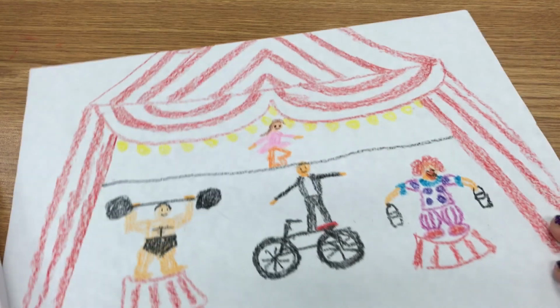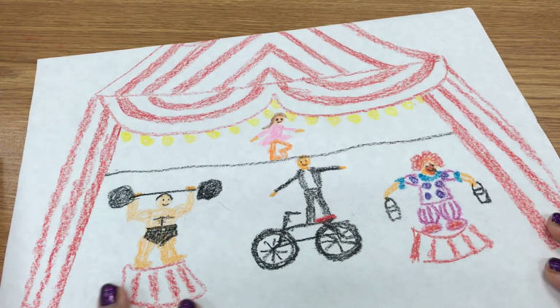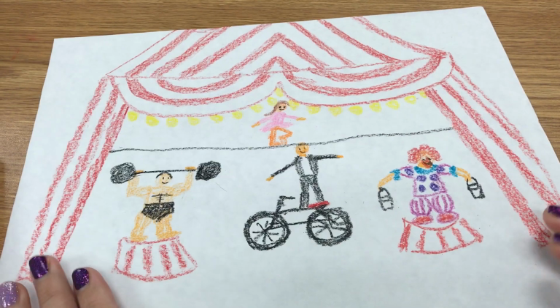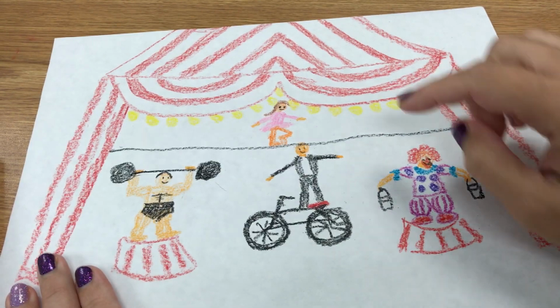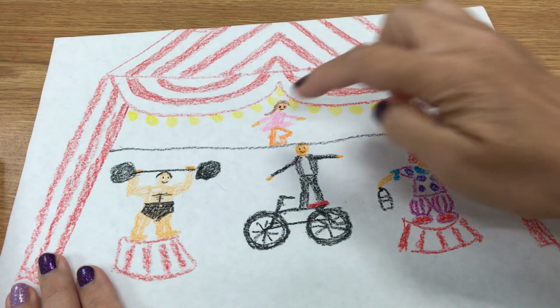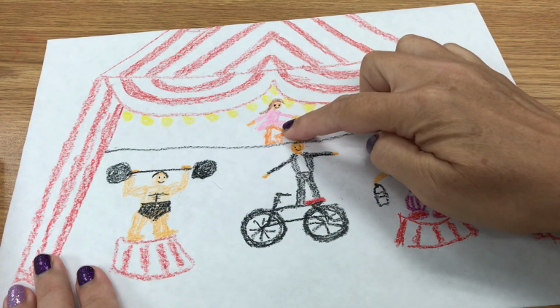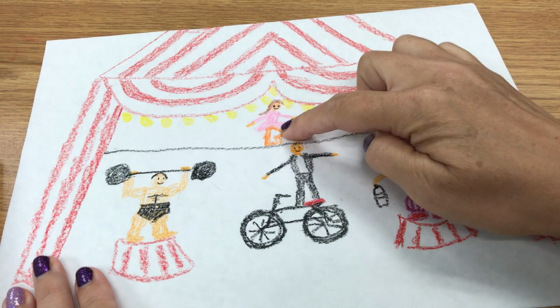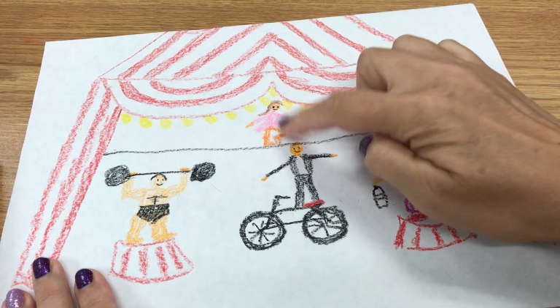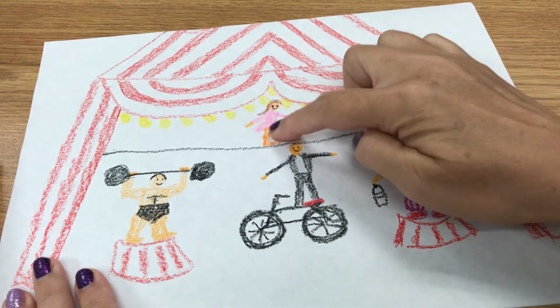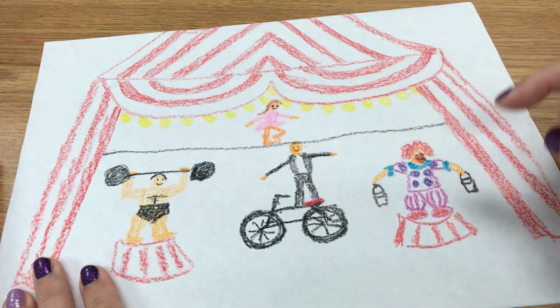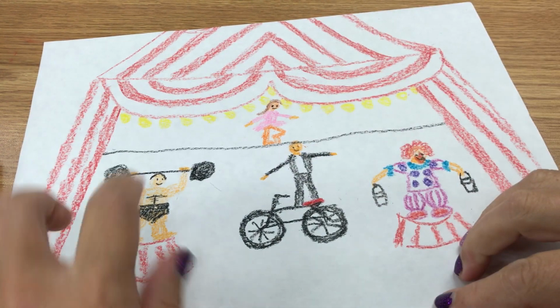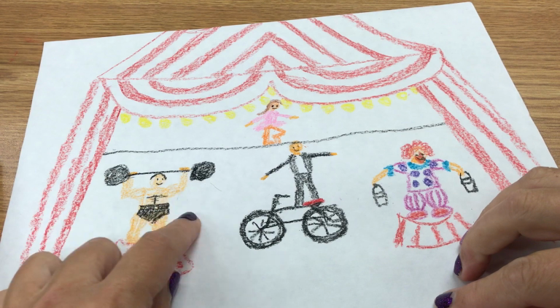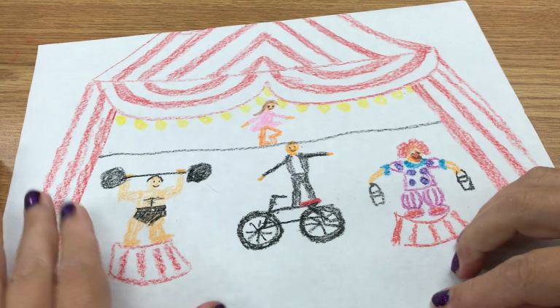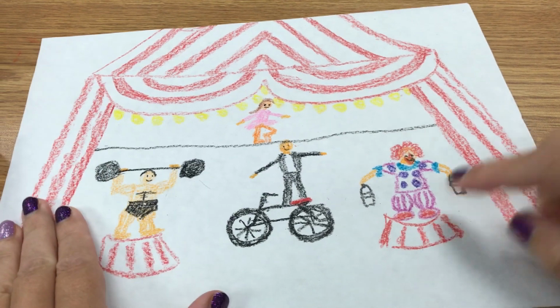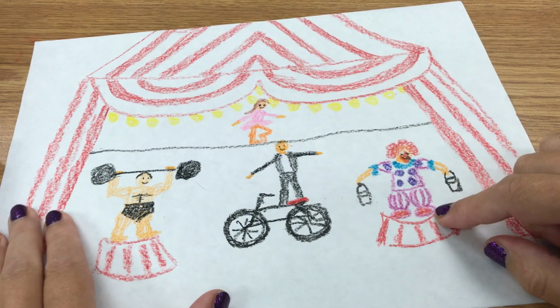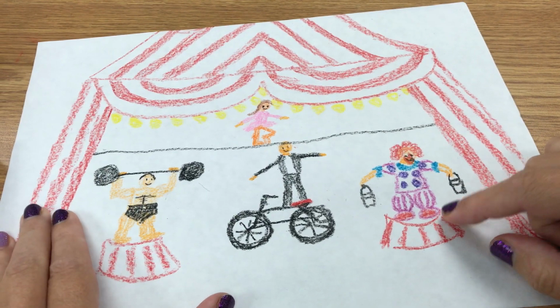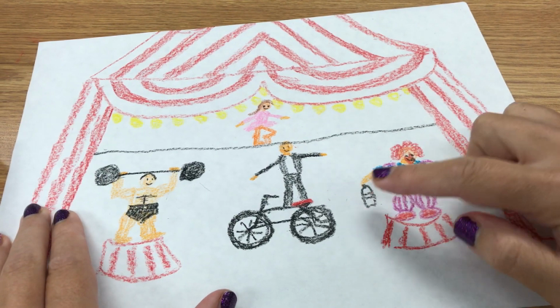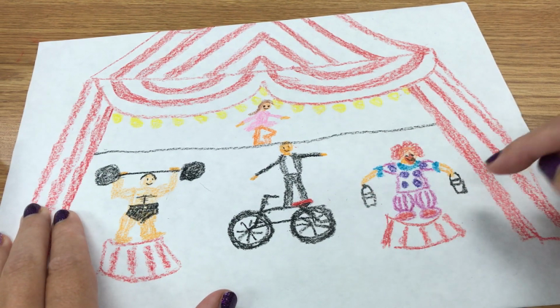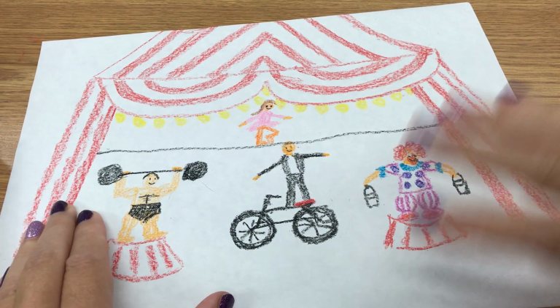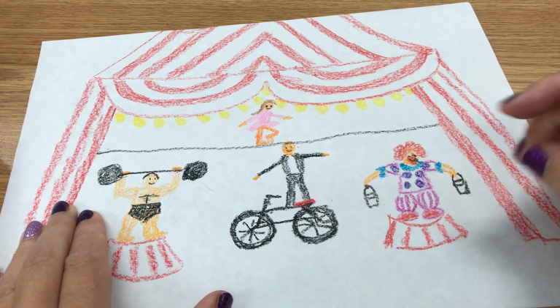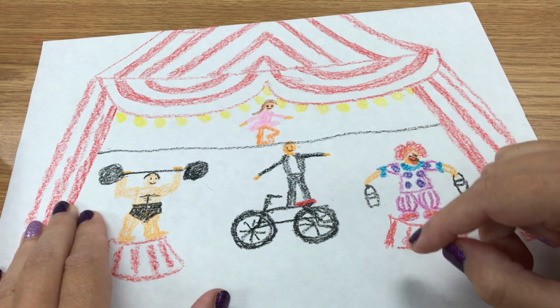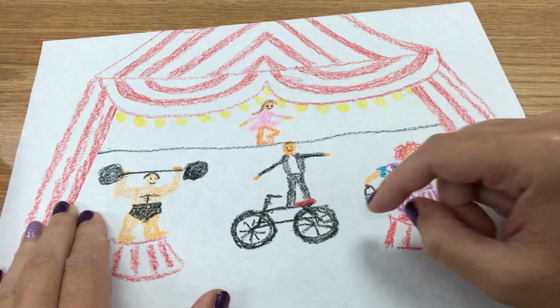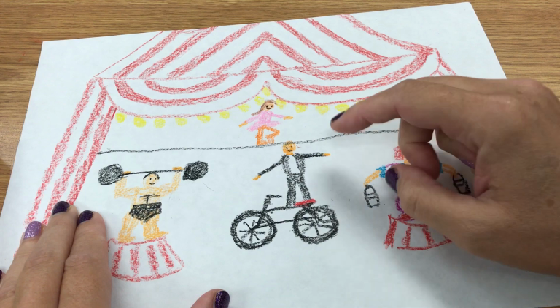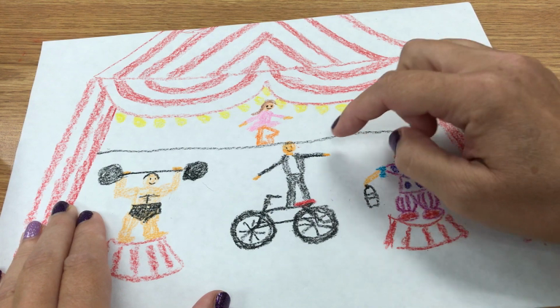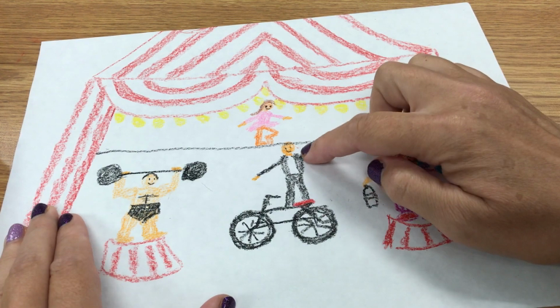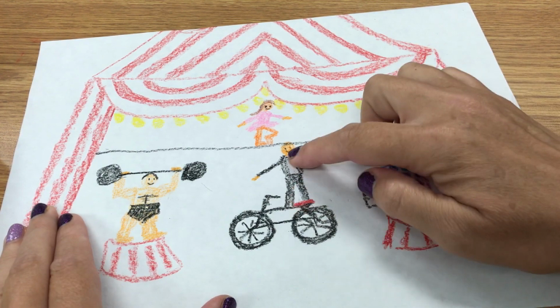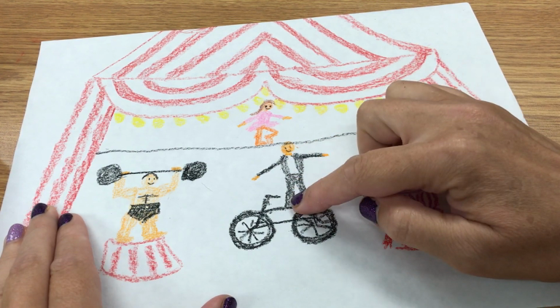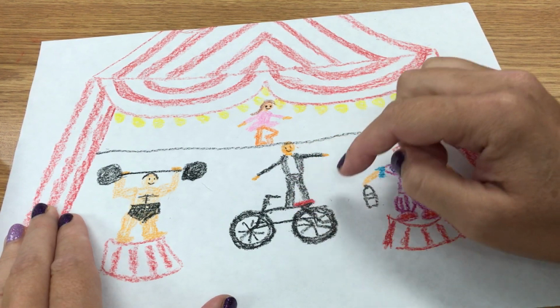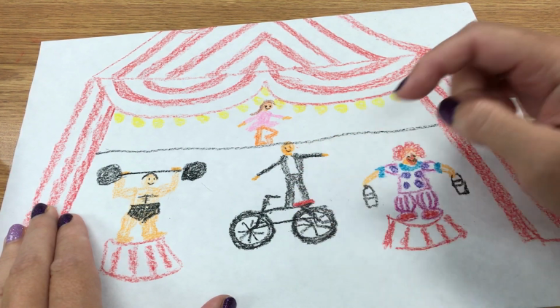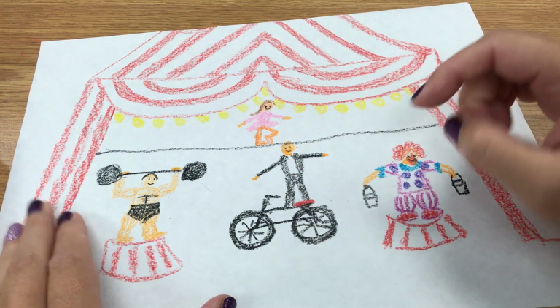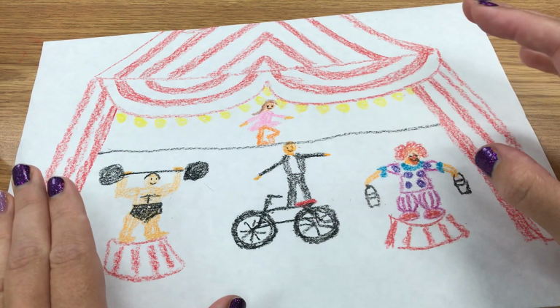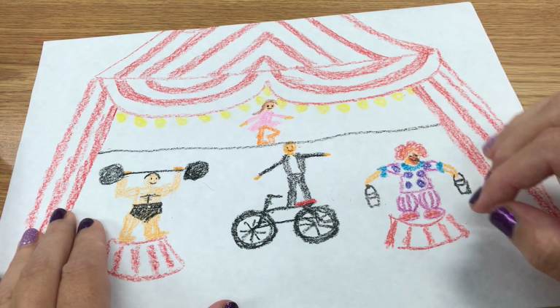So I have a tightrope walker. I've got a strong man. I've got a clown — he's carrying buckets of something silly he's going to throw on somebody. And there's a man on a motorcycle, the balancing guy.